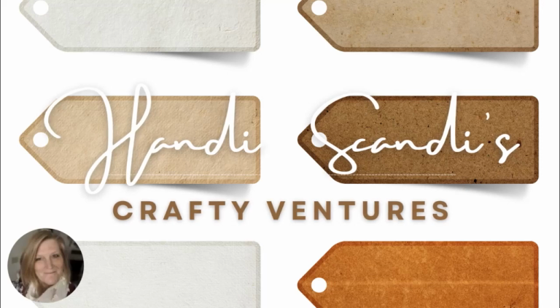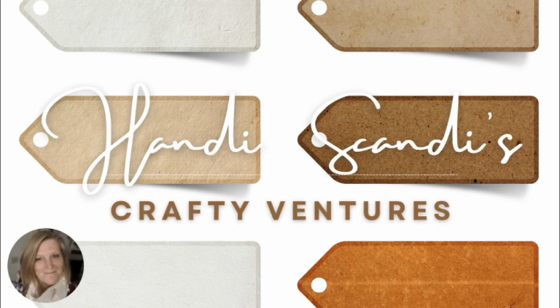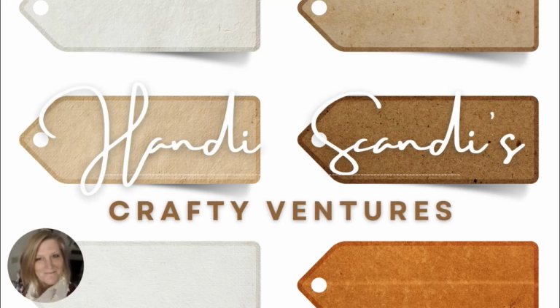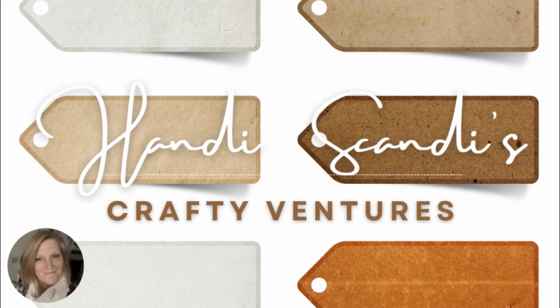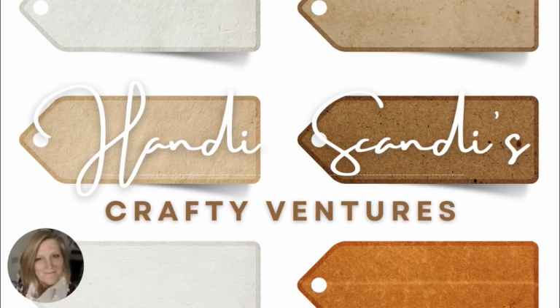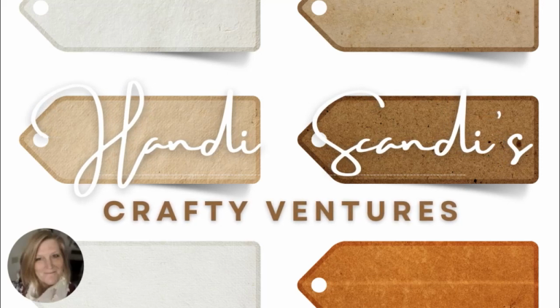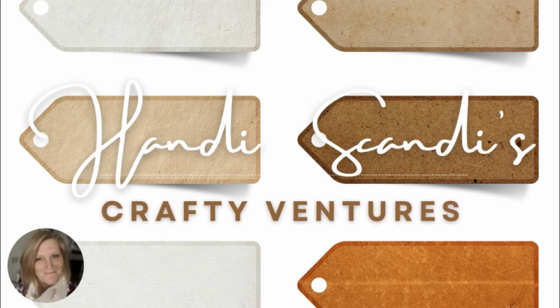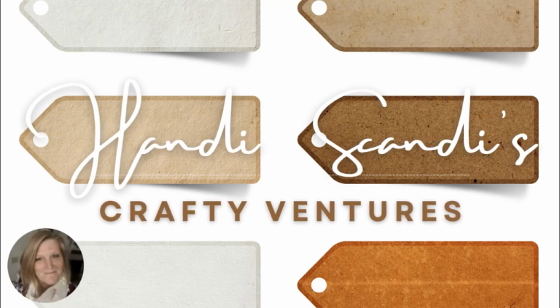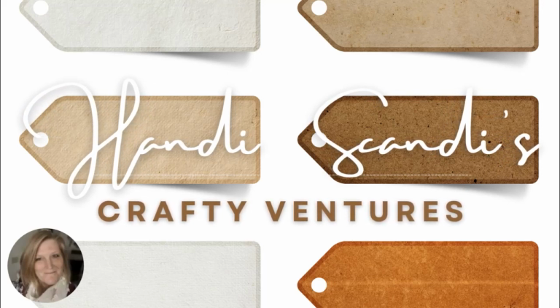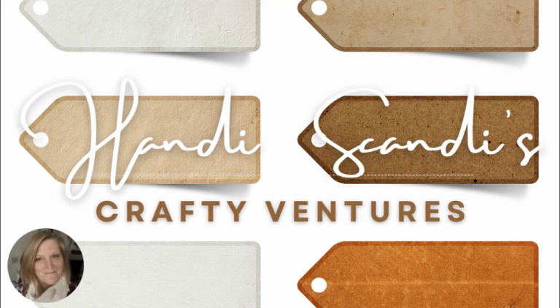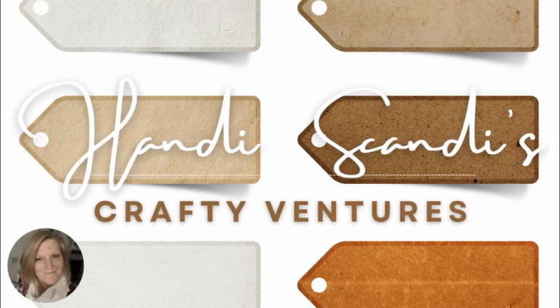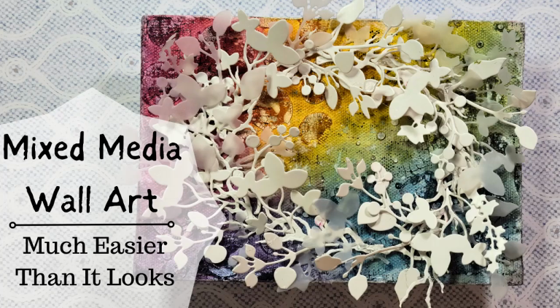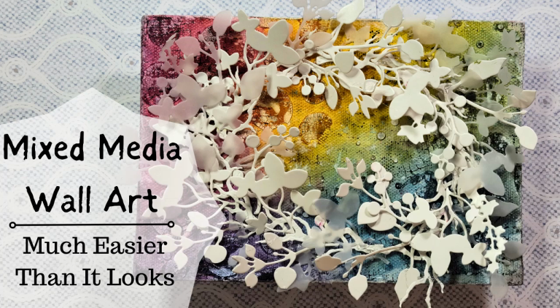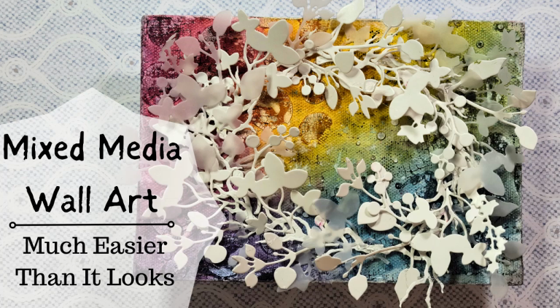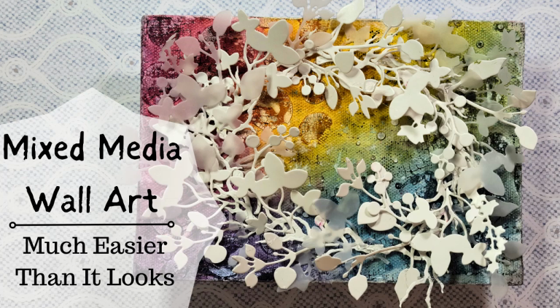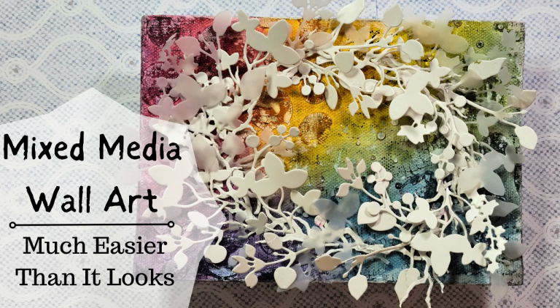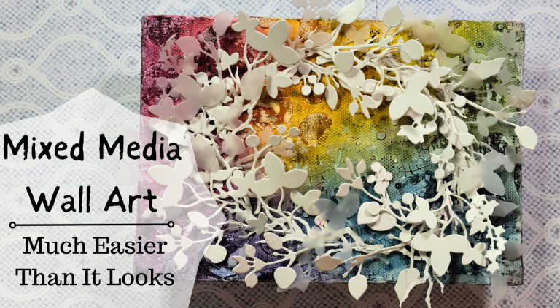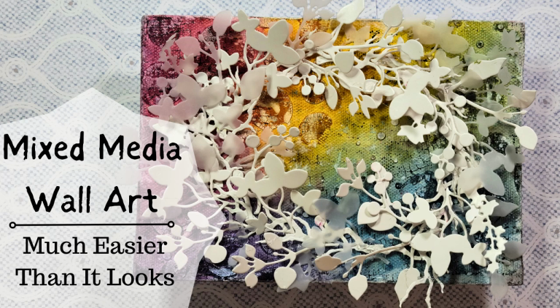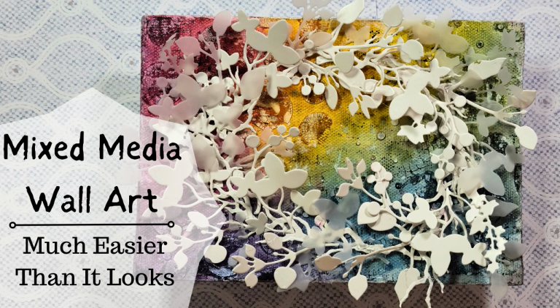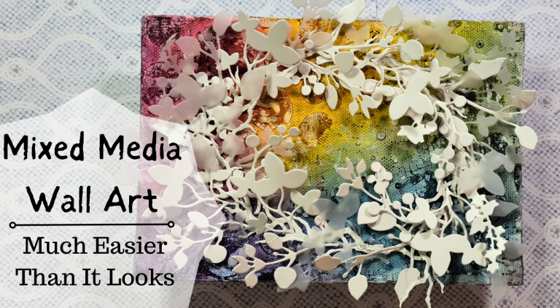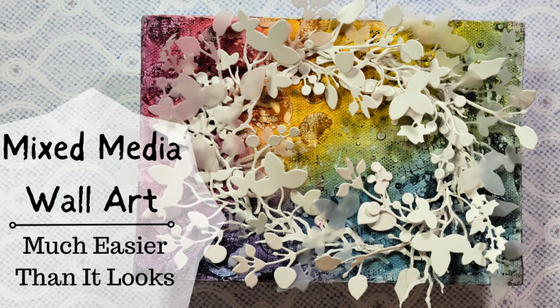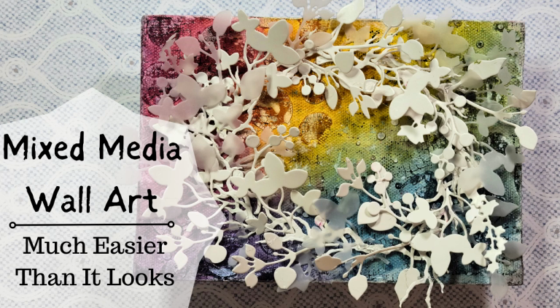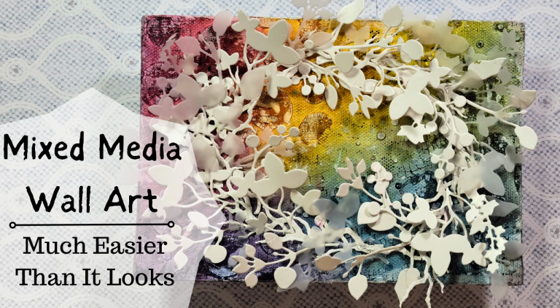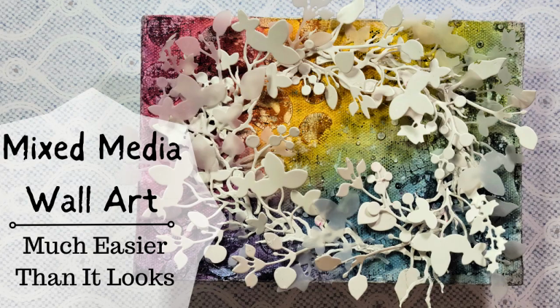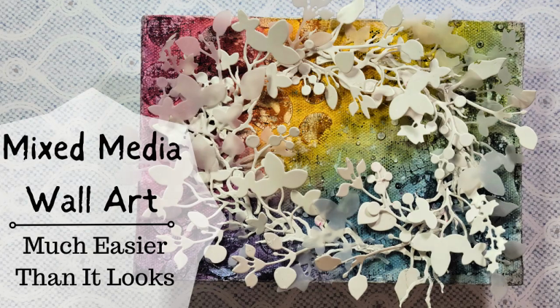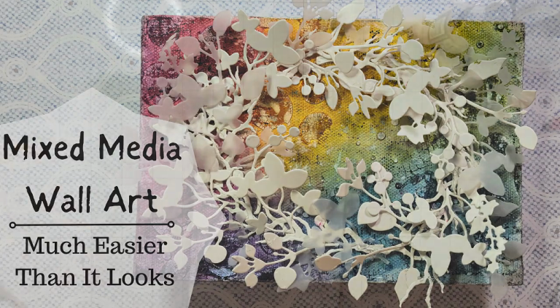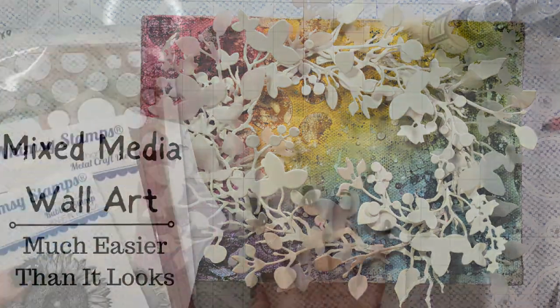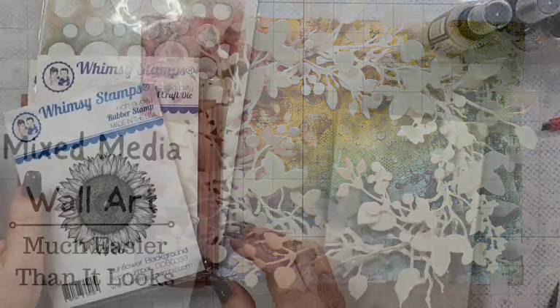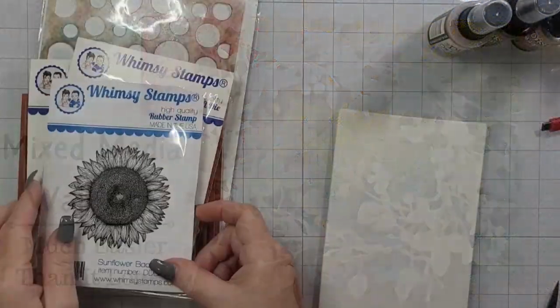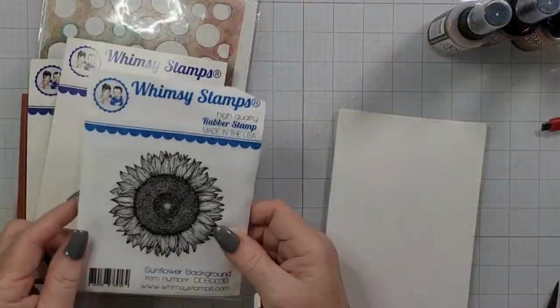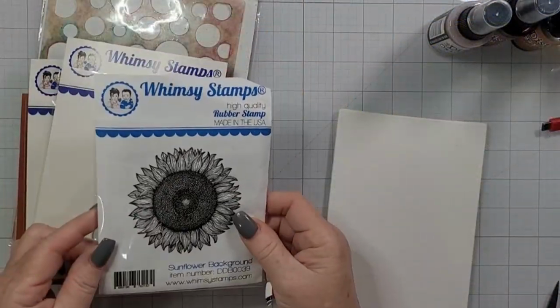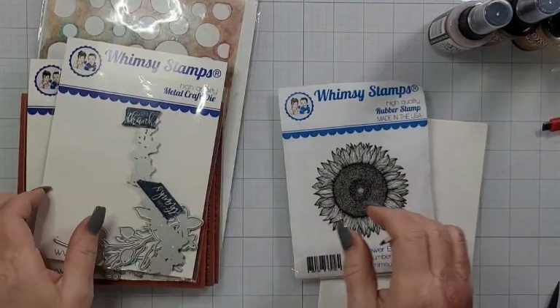Hey y'all, it's Nancy the Handy Scandy. Welcome back for another Crafty Venture. I'm going to make something a little bit different today. I've been feeling sick and didn't have any mojo, so I decided to let the products tell me what kind of project they wanted to become.